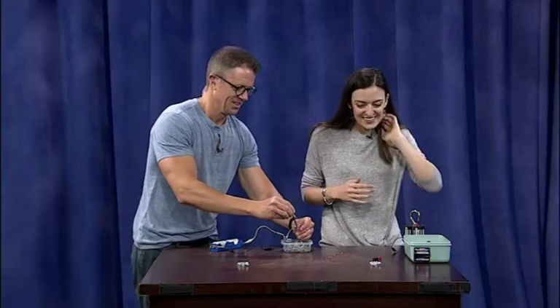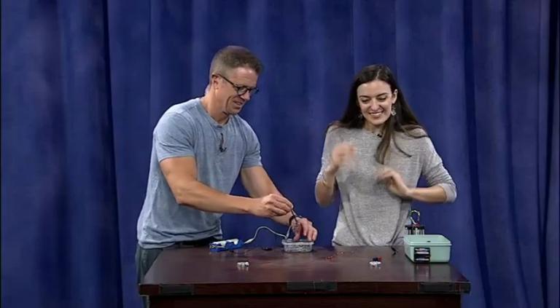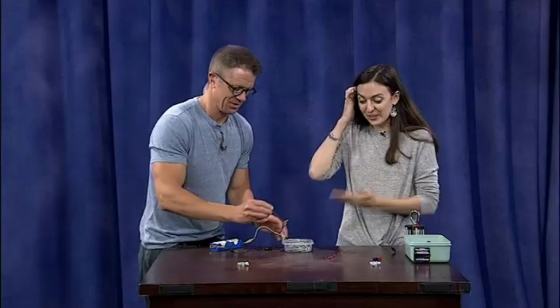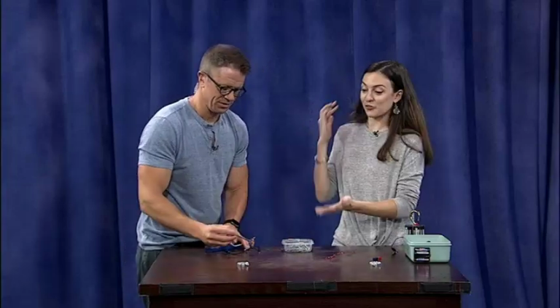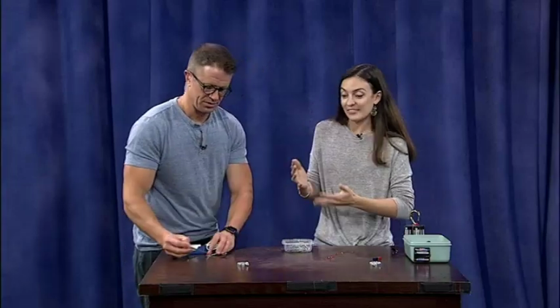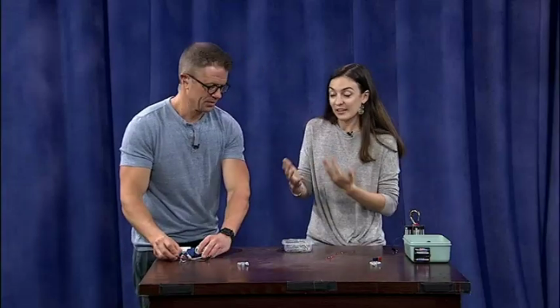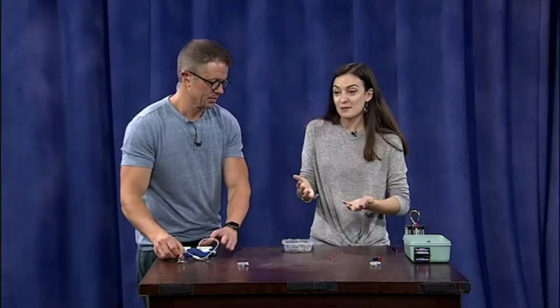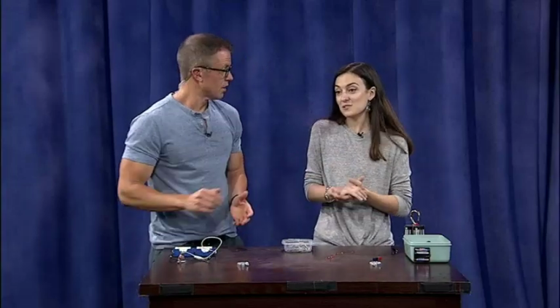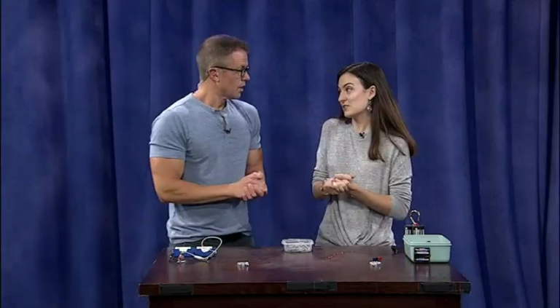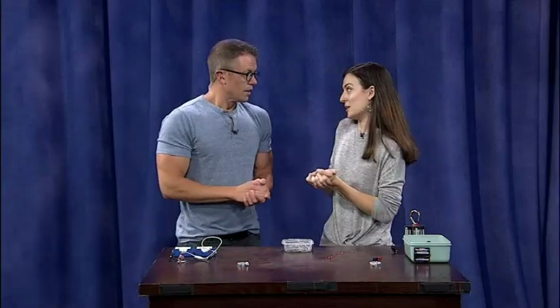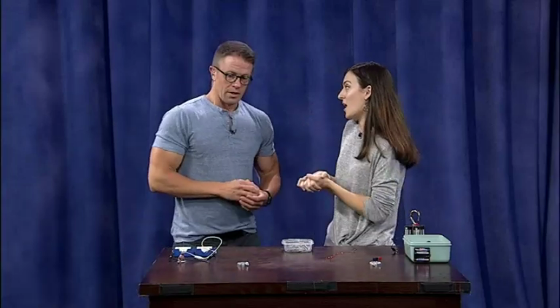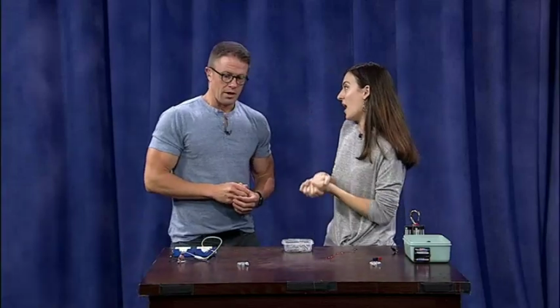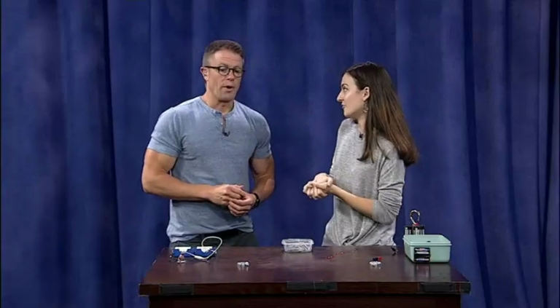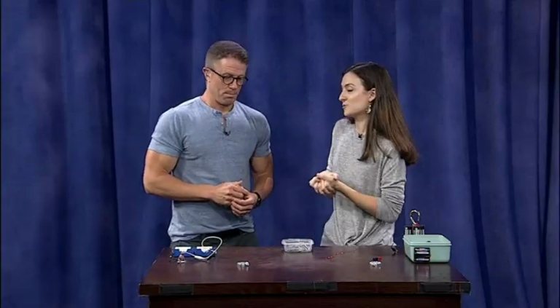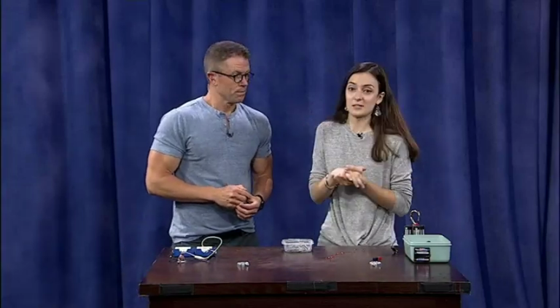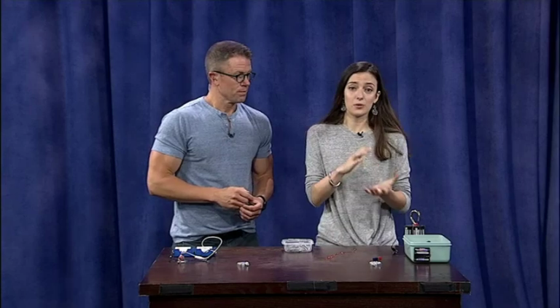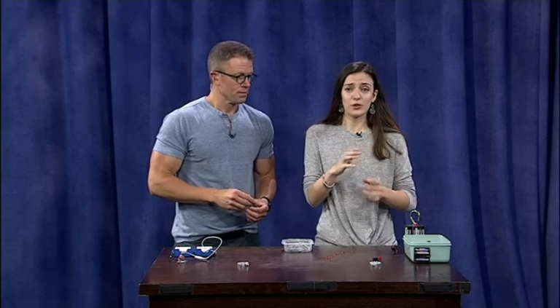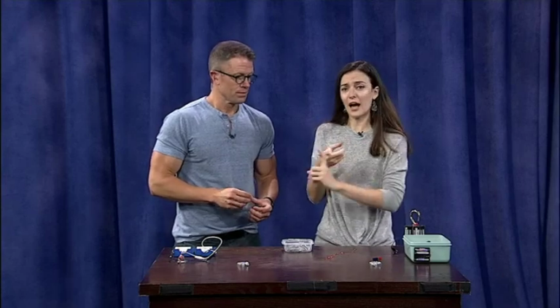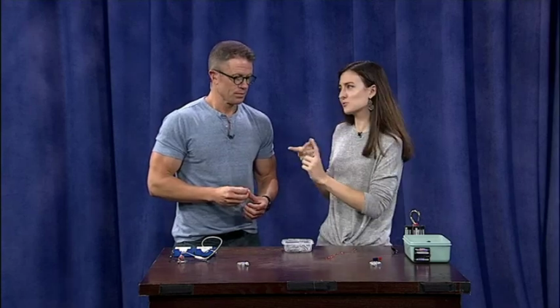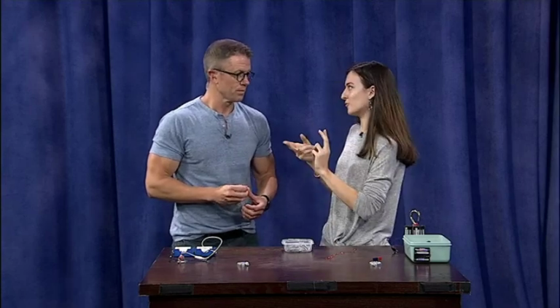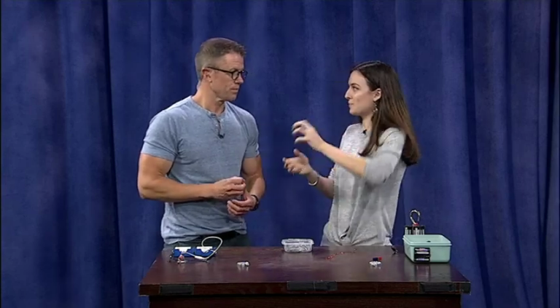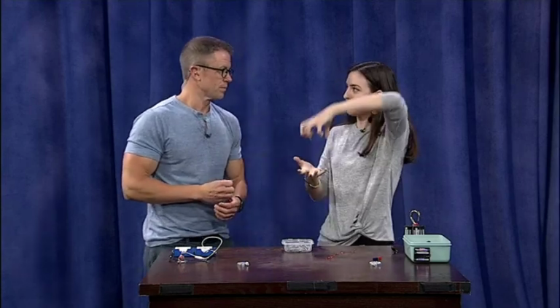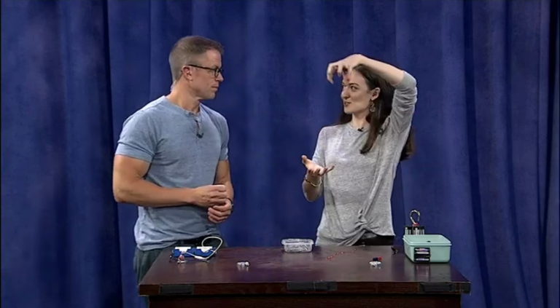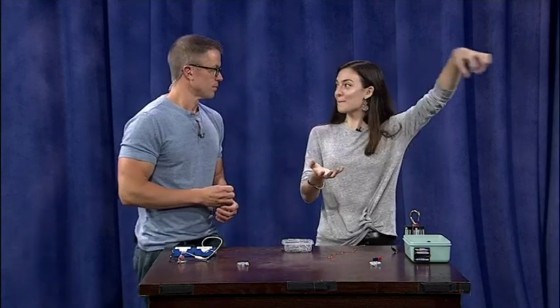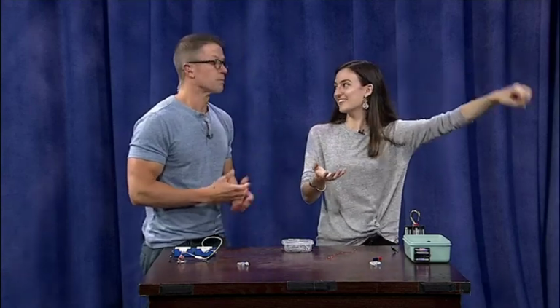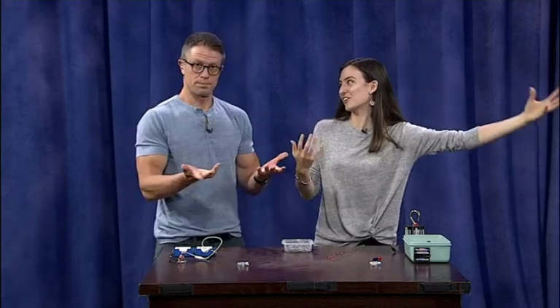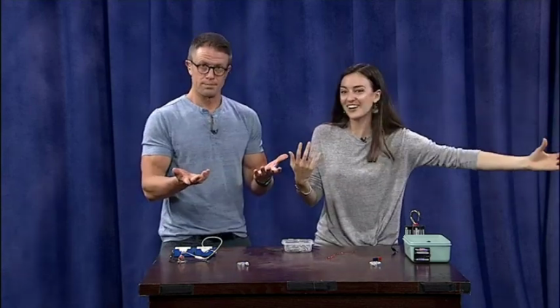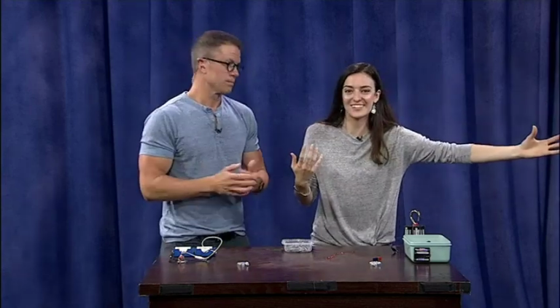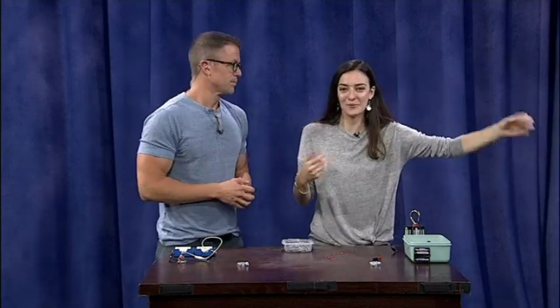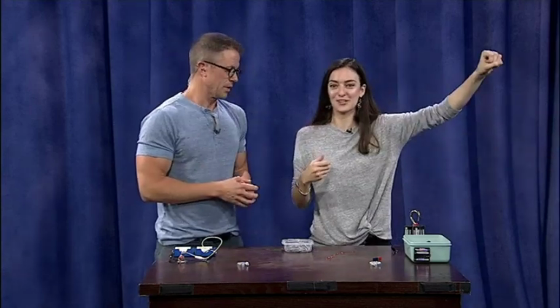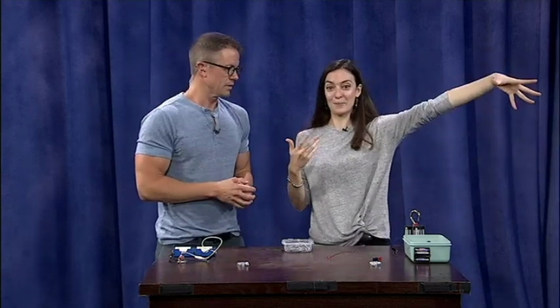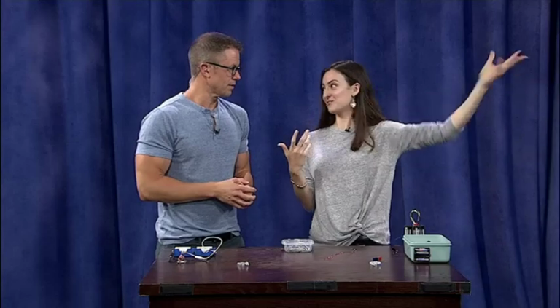These are great because we can turn them on and off — that's what makes them so useful. For locks, or if we need to pick up a bunch of scrap metal in a junkyard, that's a good example, because you've got to drop it off too.